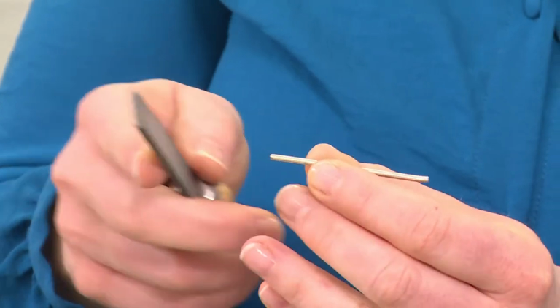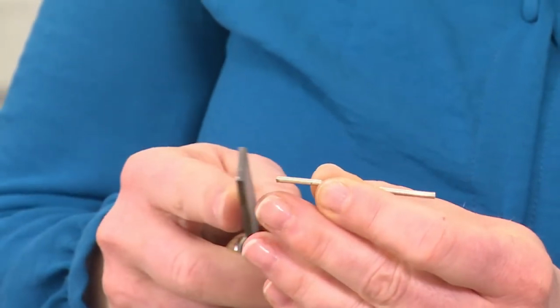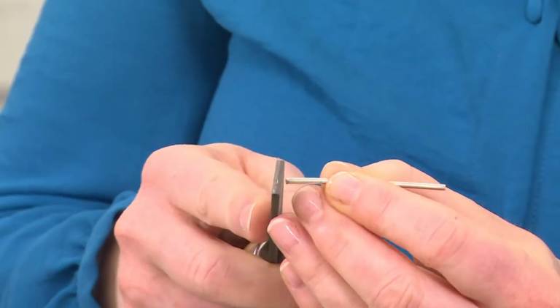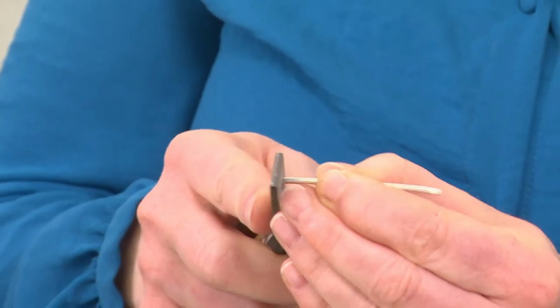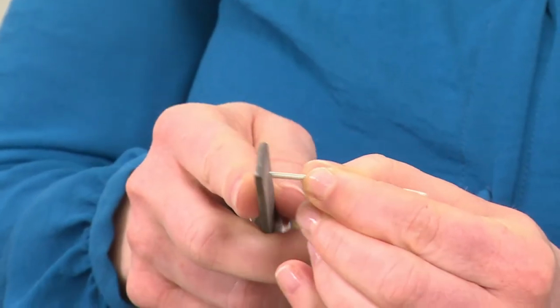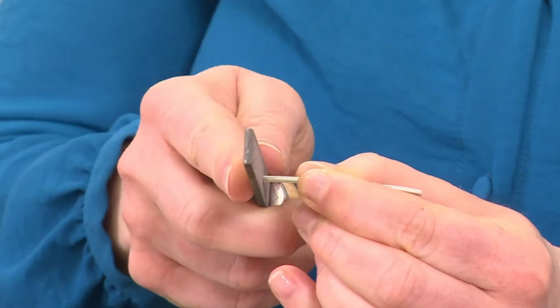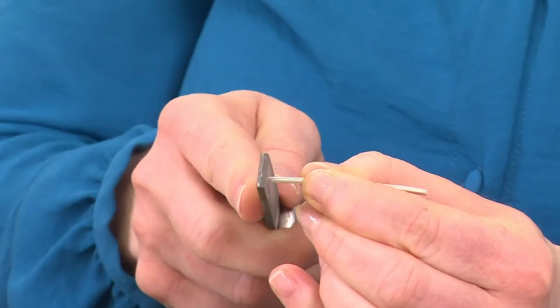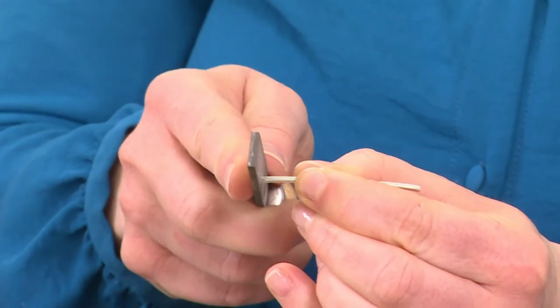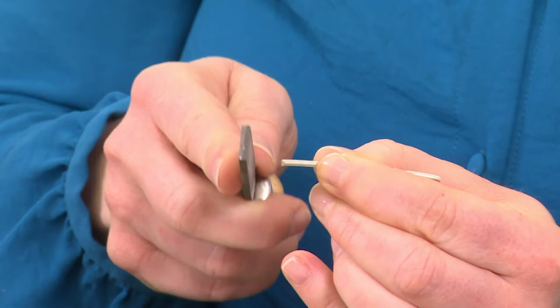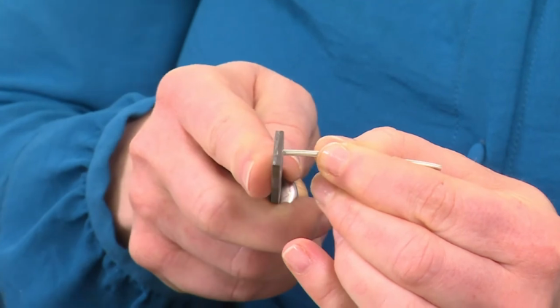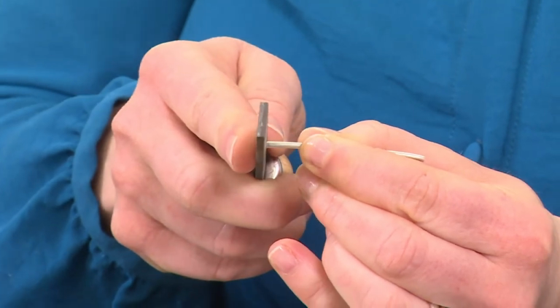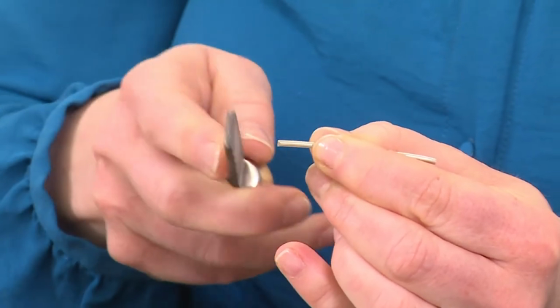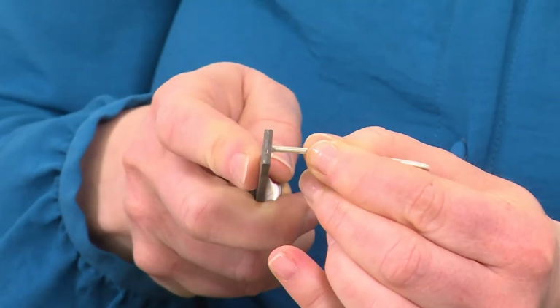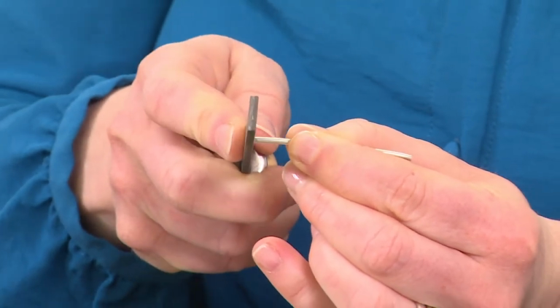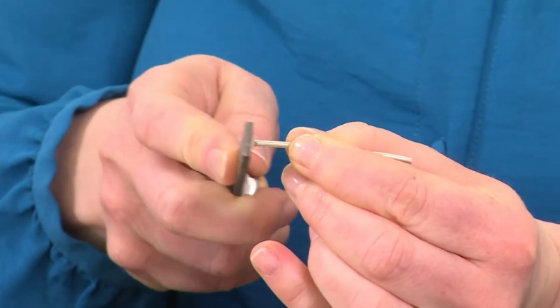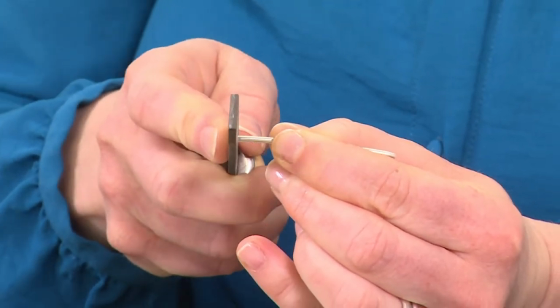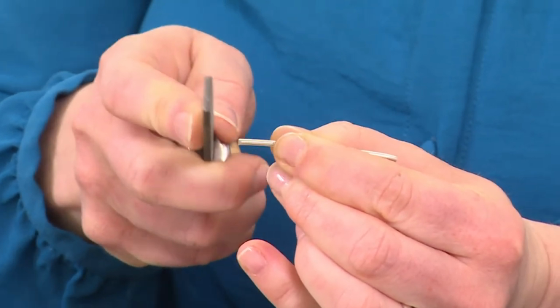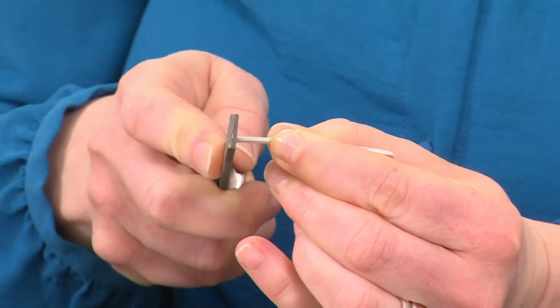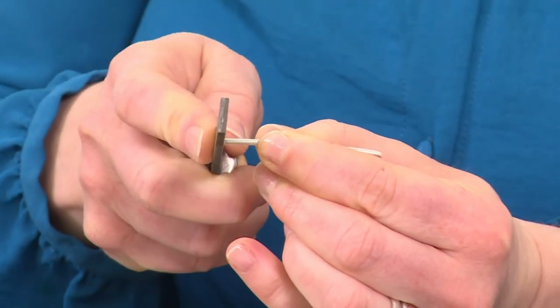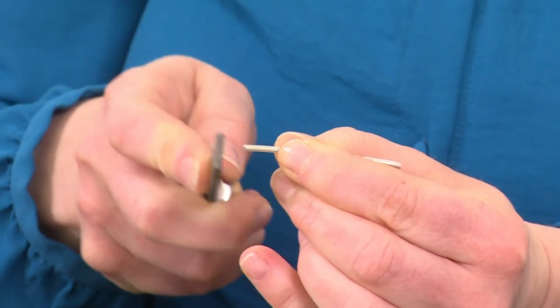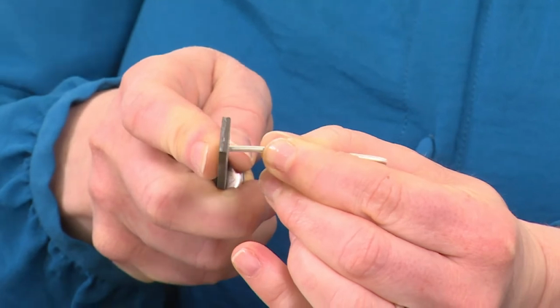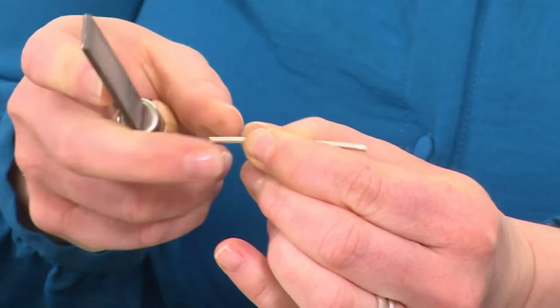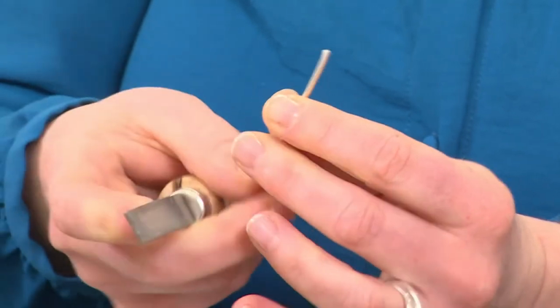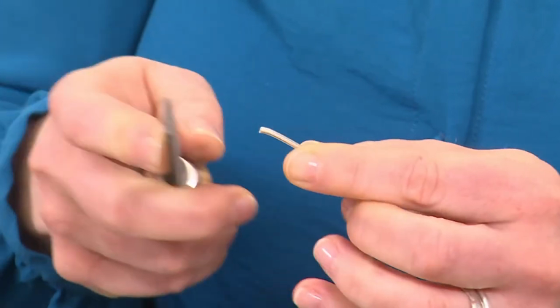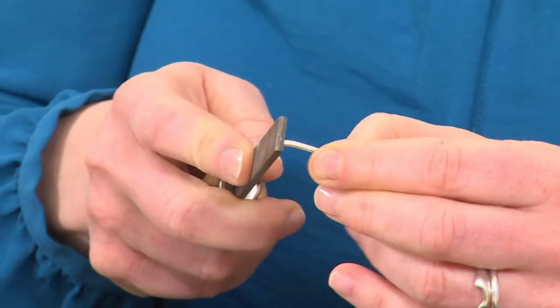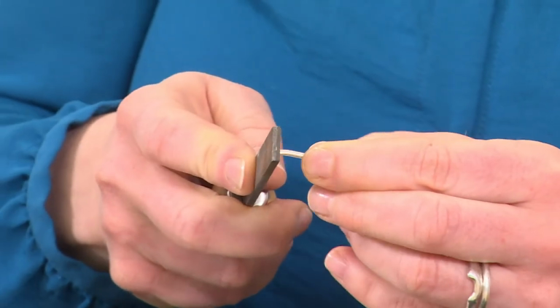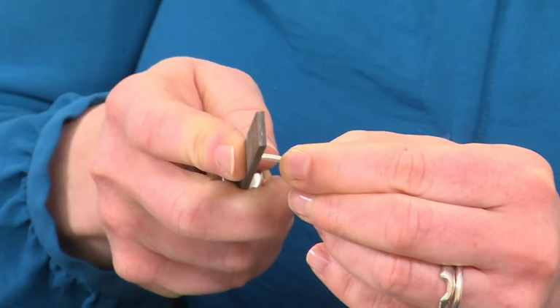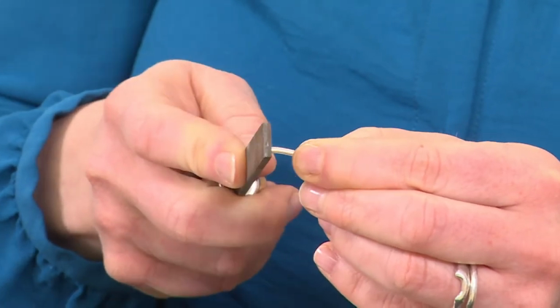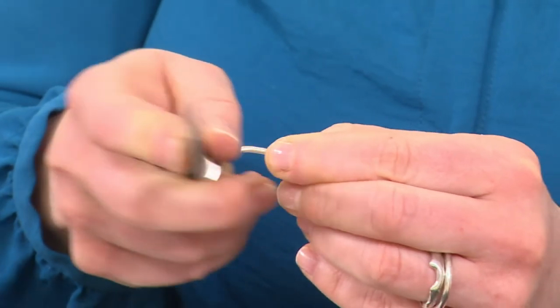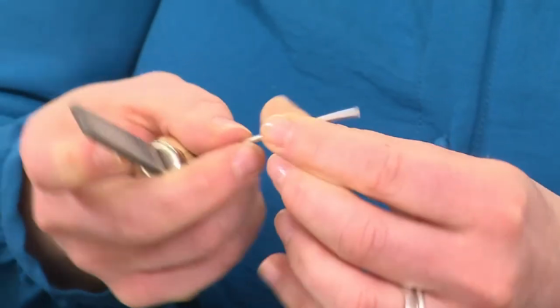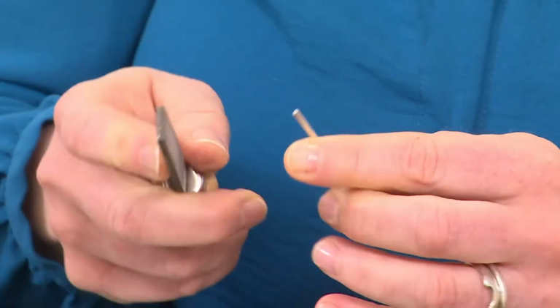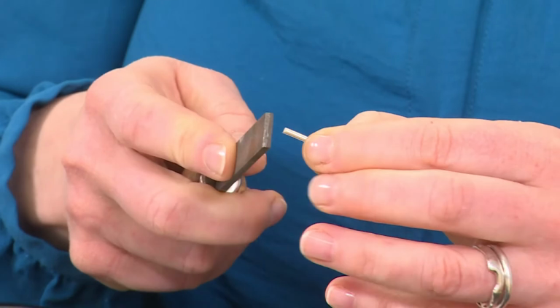I'm going to file the edges so that they are completely flat, and you can do this up against your bench peg or with your hand up against your table. Make sure that both edges are completely flat before you form your shape and get the join aligned.